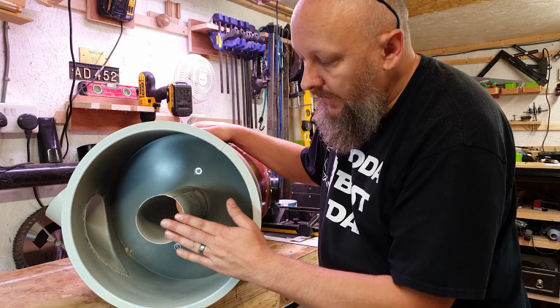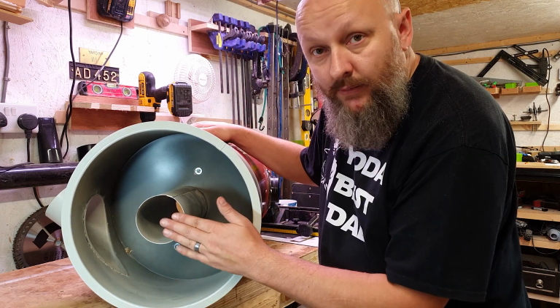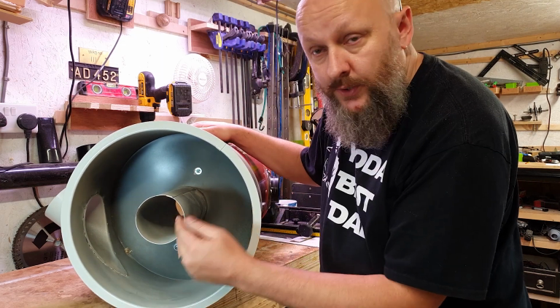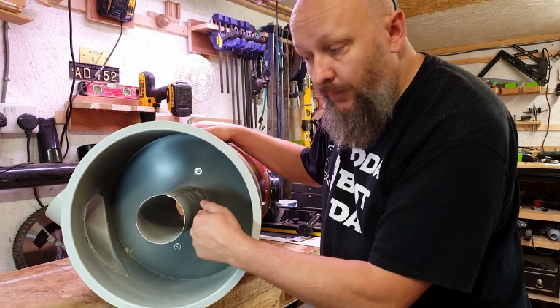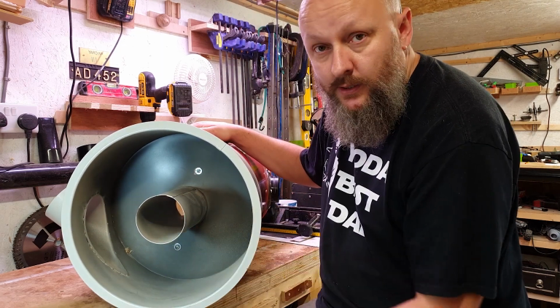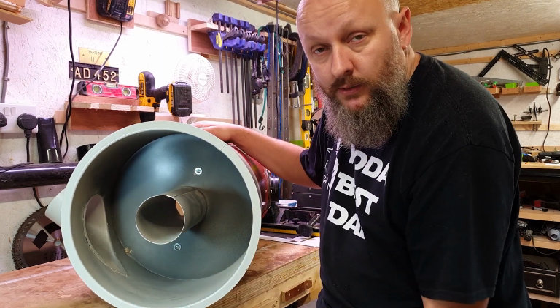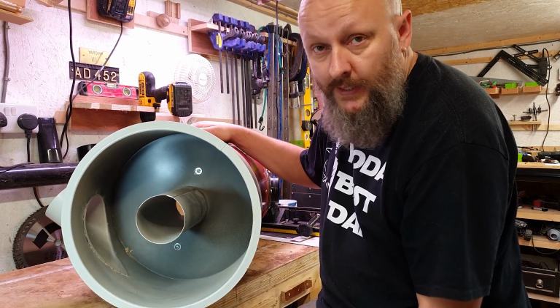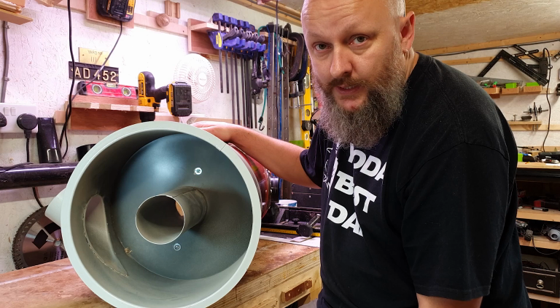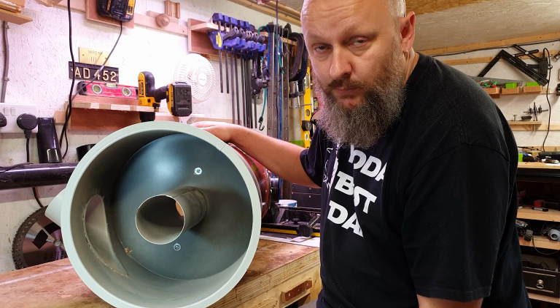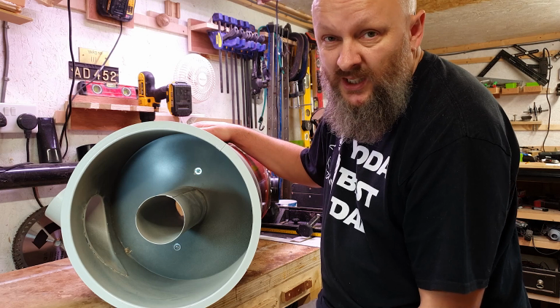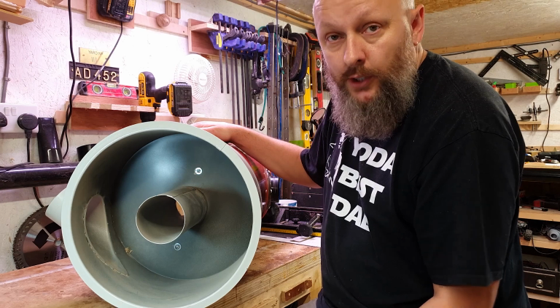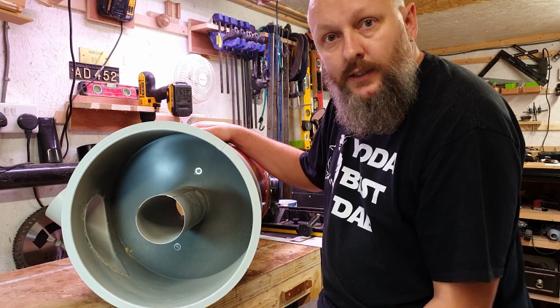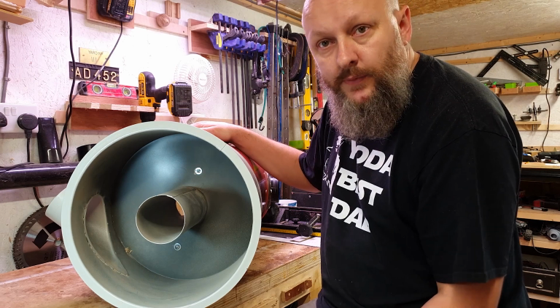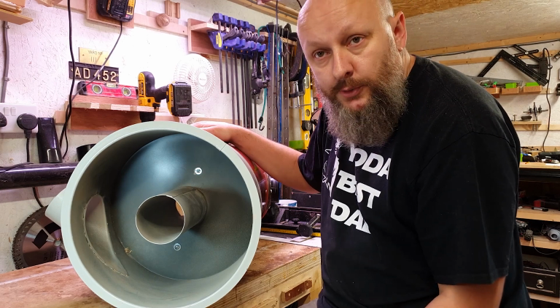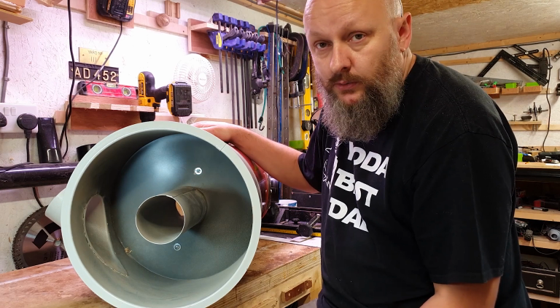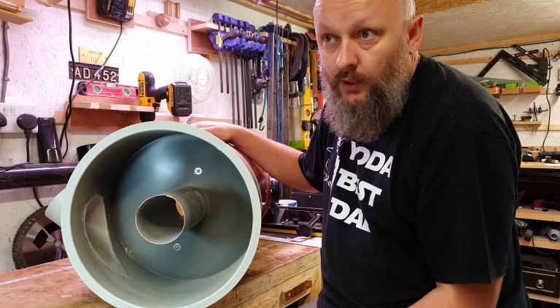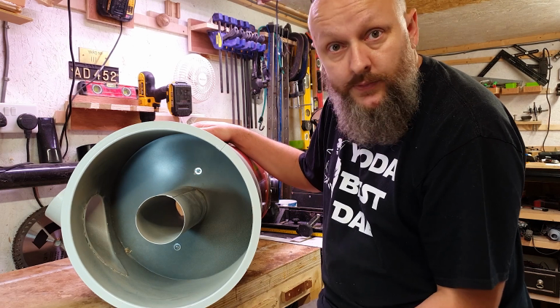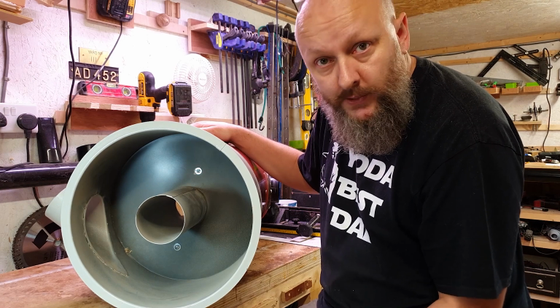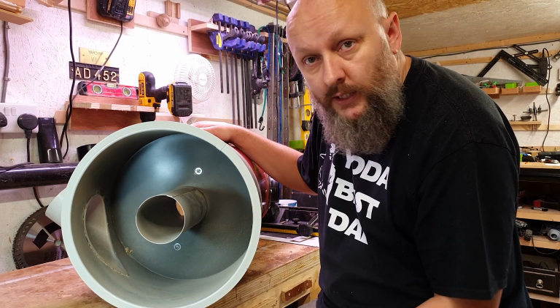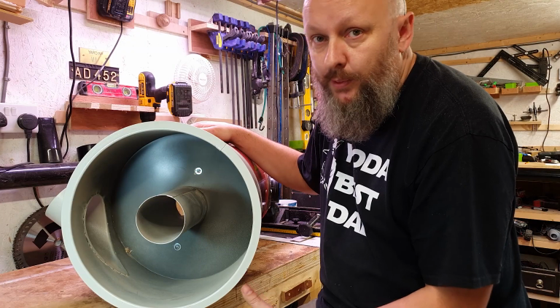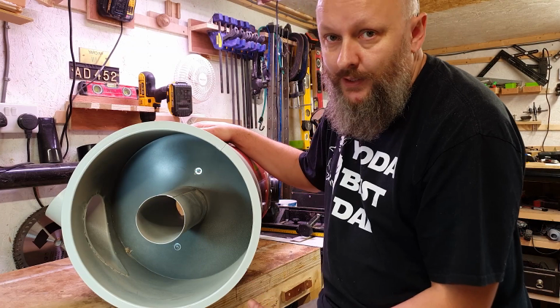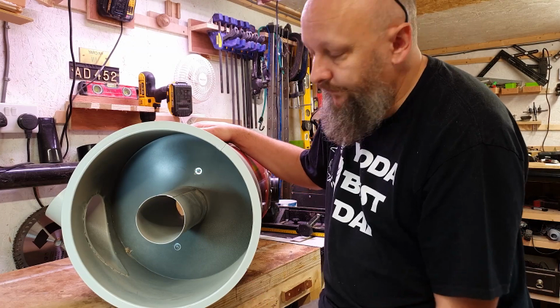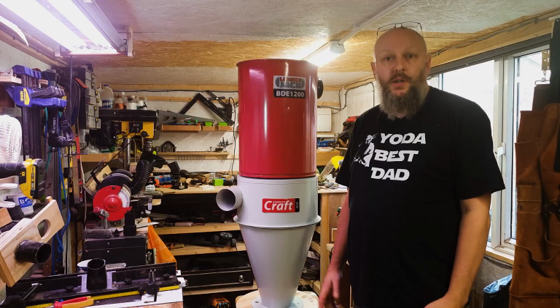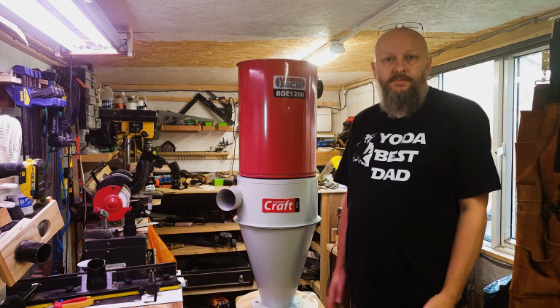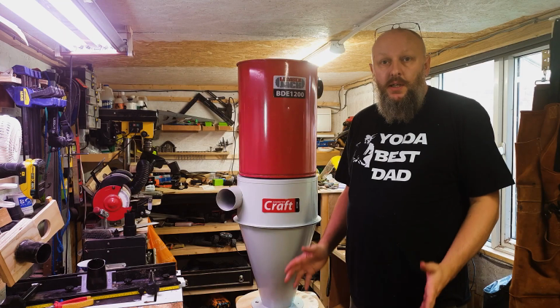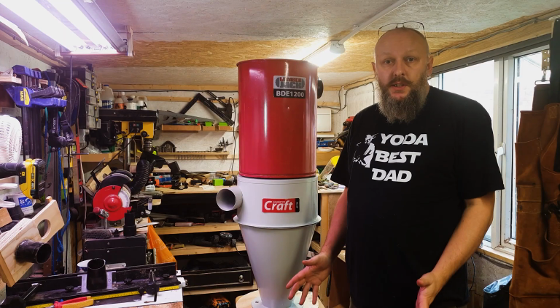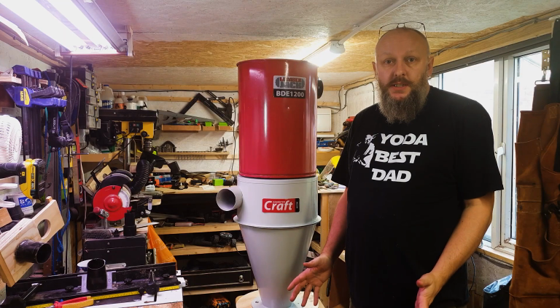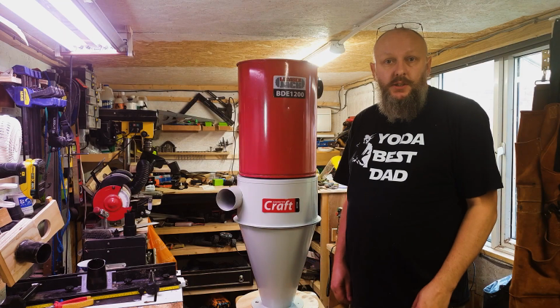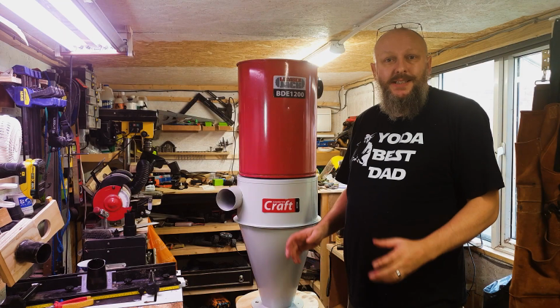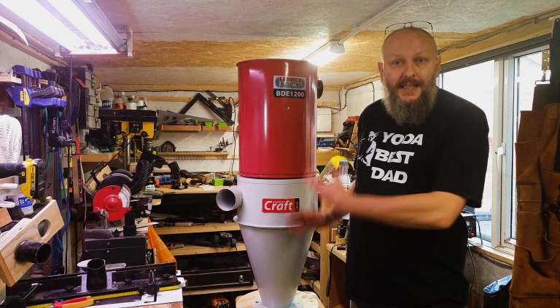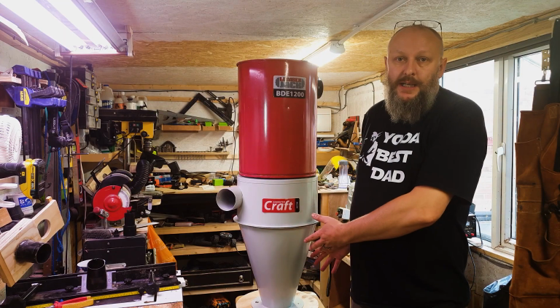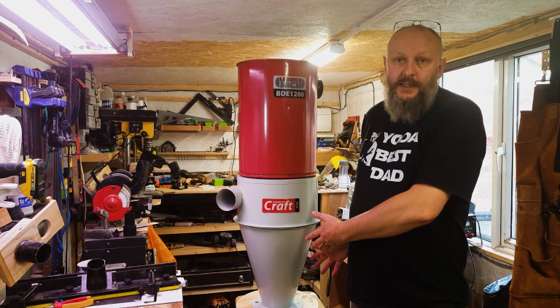Here's the outlet which feeds up into the vacuum base, which hopefully none of the large particles, or hopefully none of the small particles, are going to end up in there either. Okay, let's go suck some dust and you can see exactly what's happening in here.